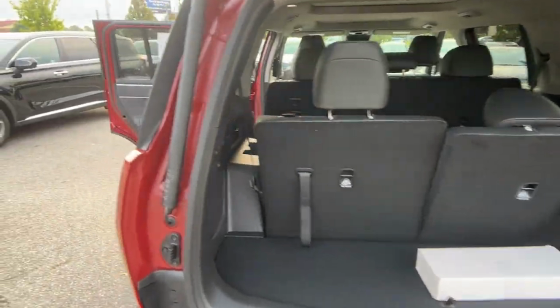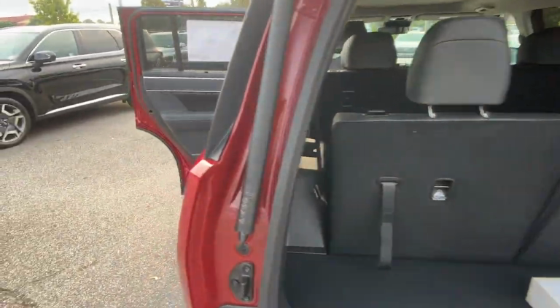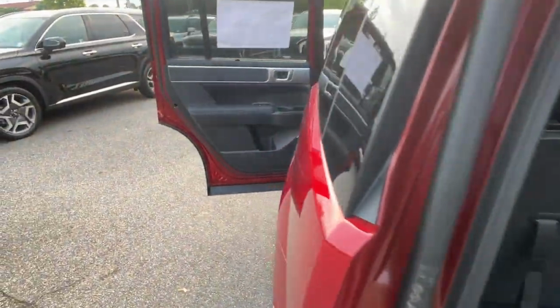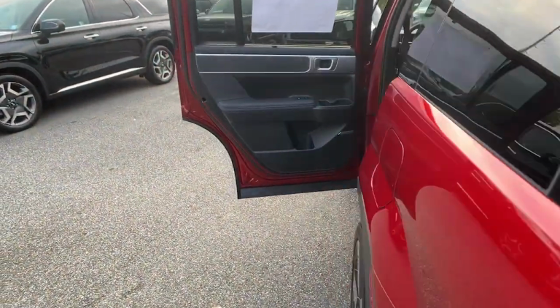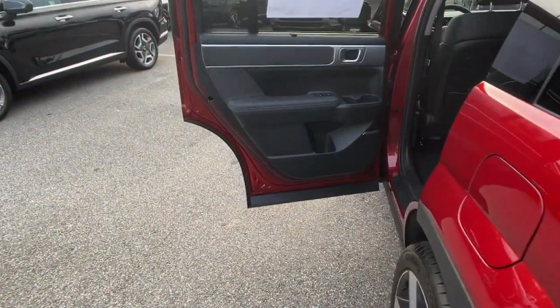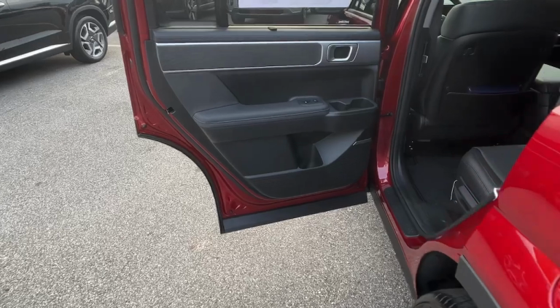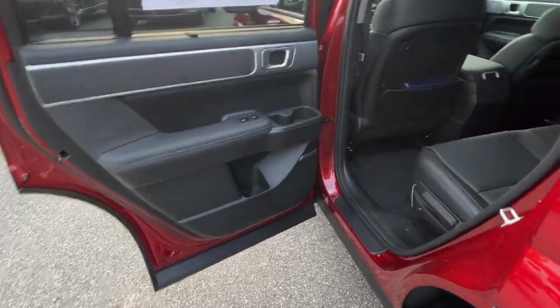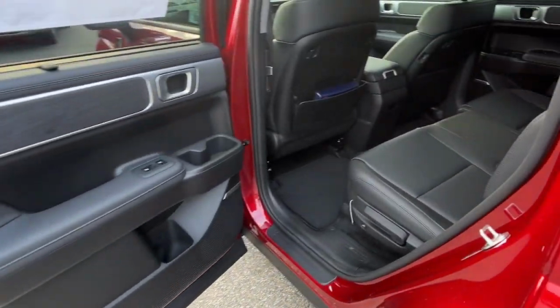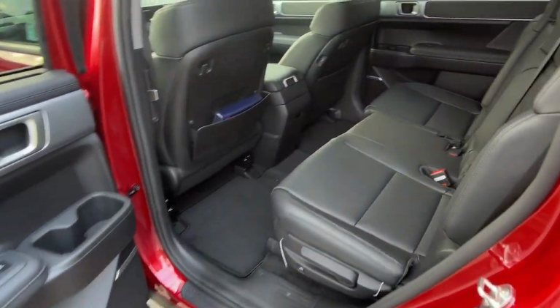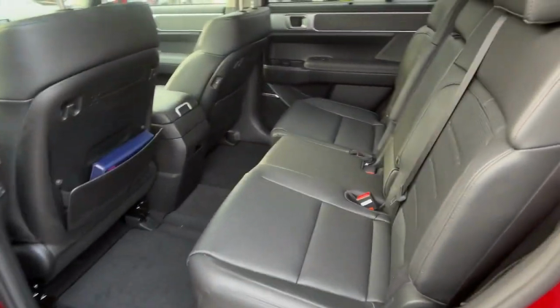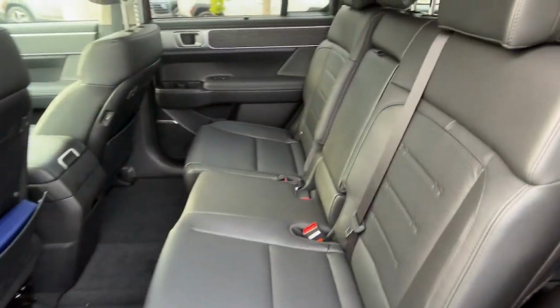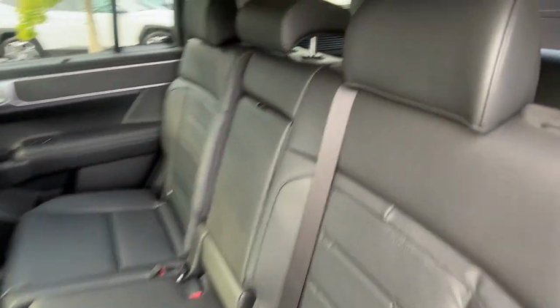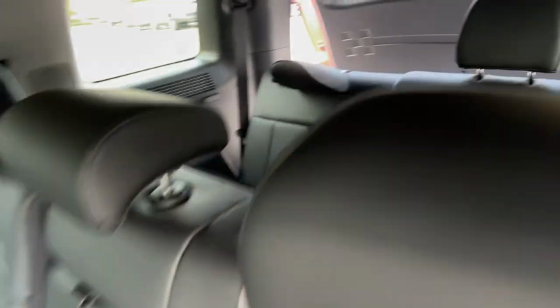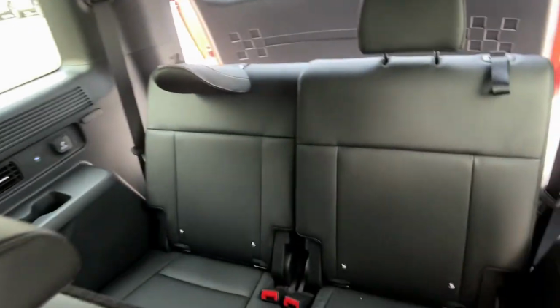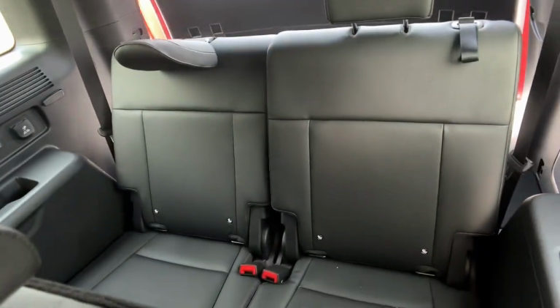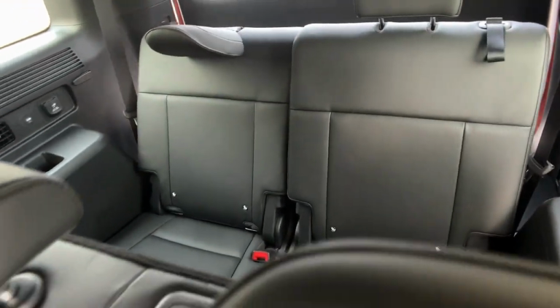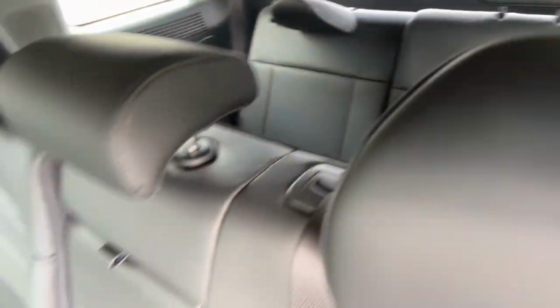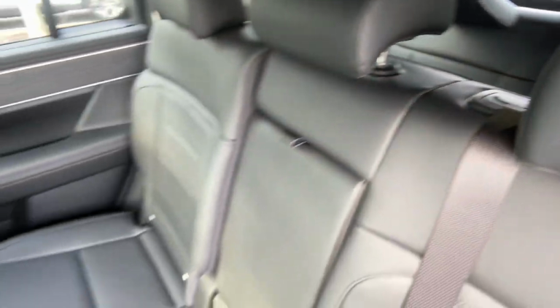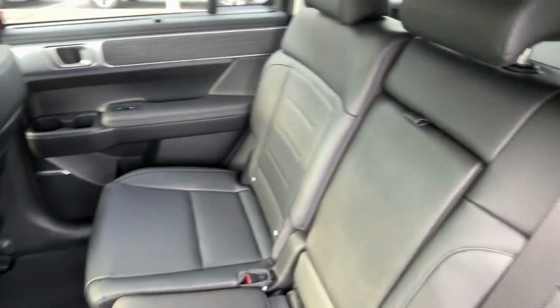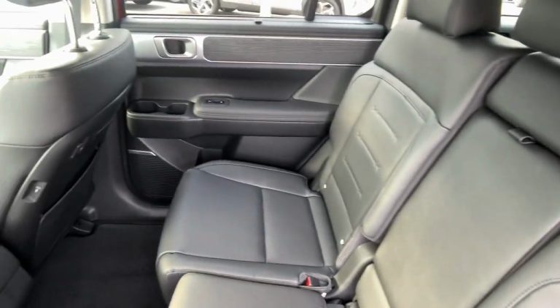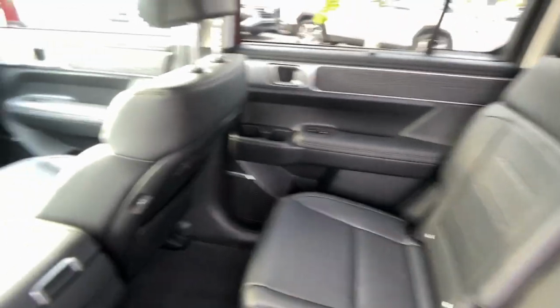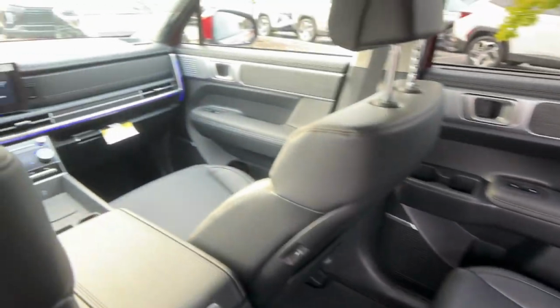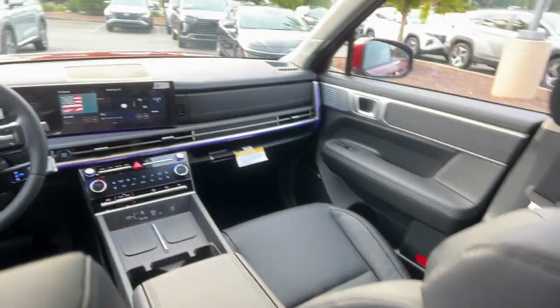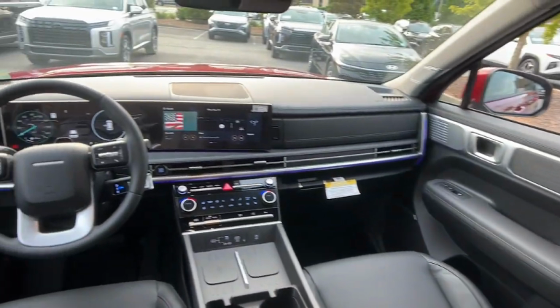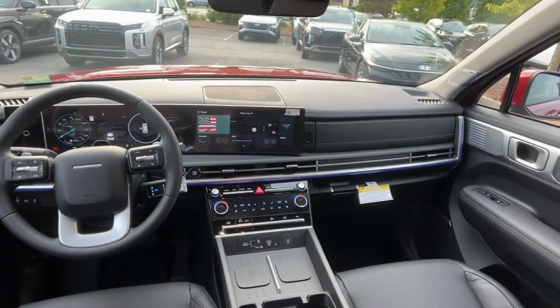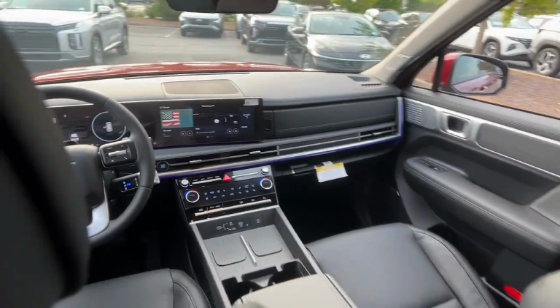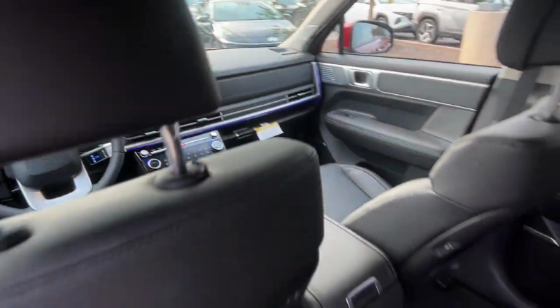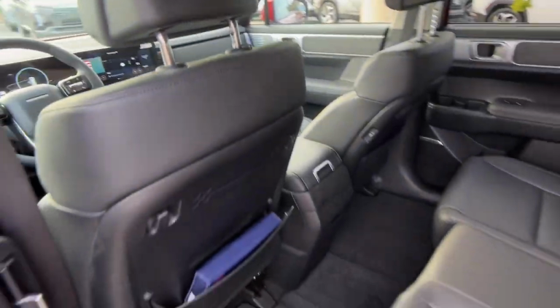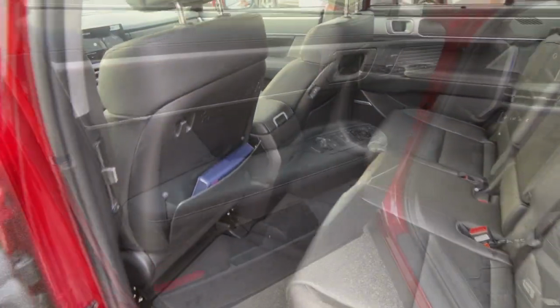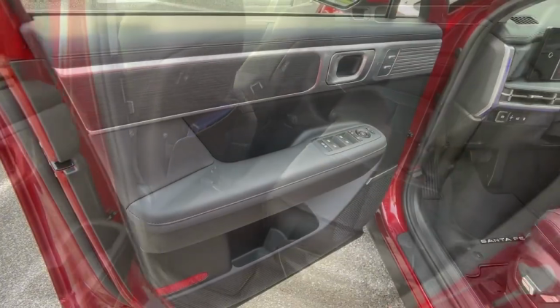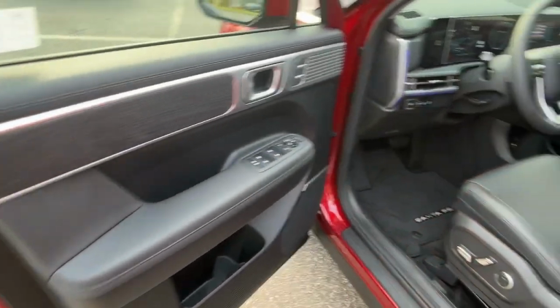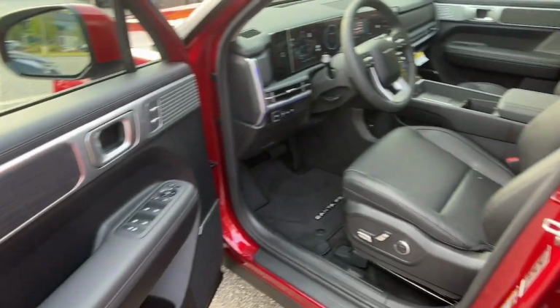Heated steering wheel, Apple CarPlay and/or Android Auto, keyless entry, navigation system, moonroof, heated mirrors, backup camera, satellite radio, cooled front seat, power passenger seat.